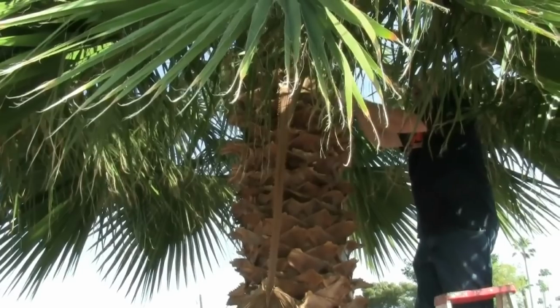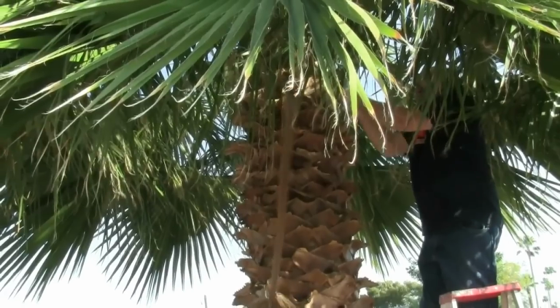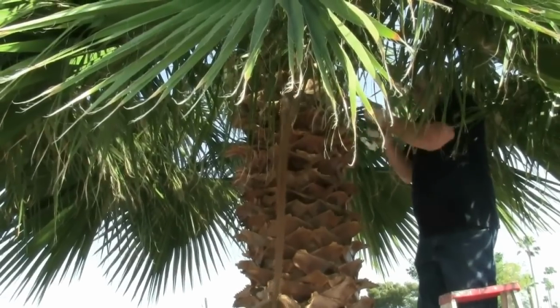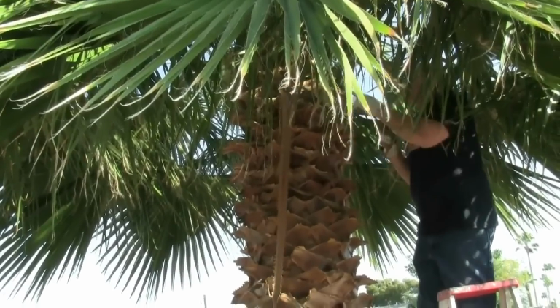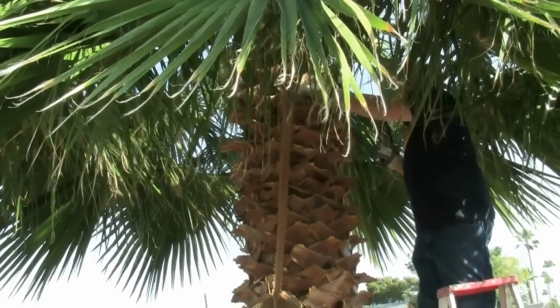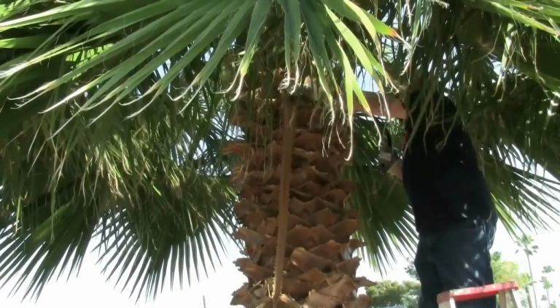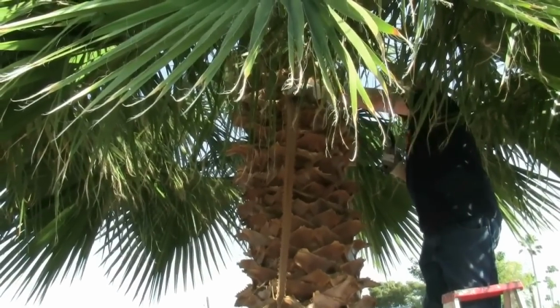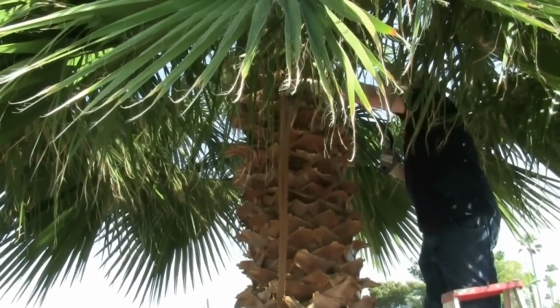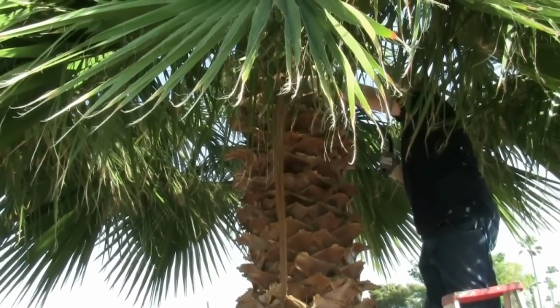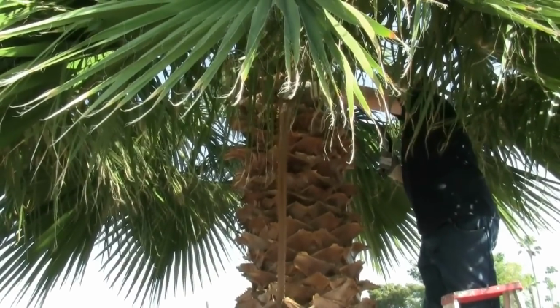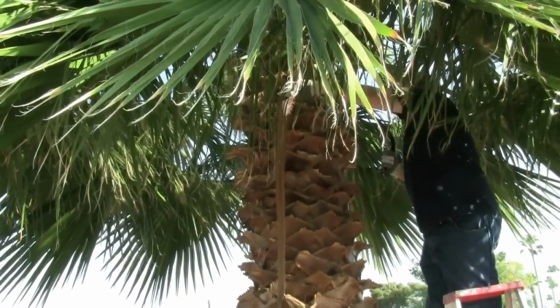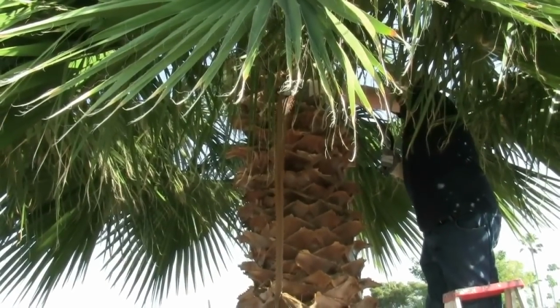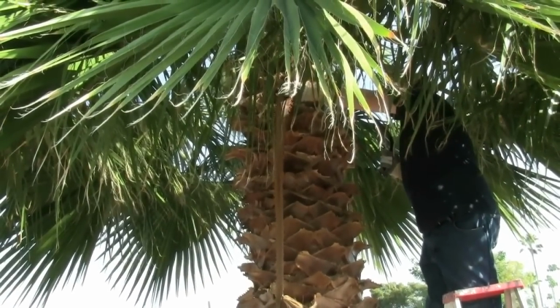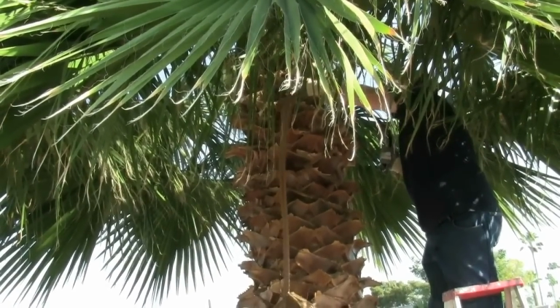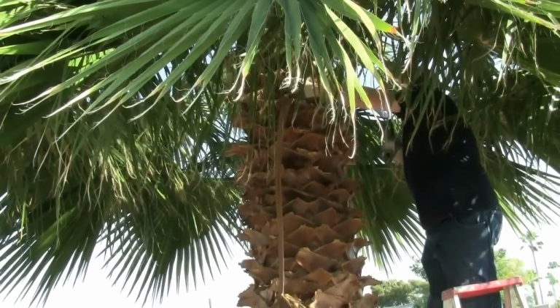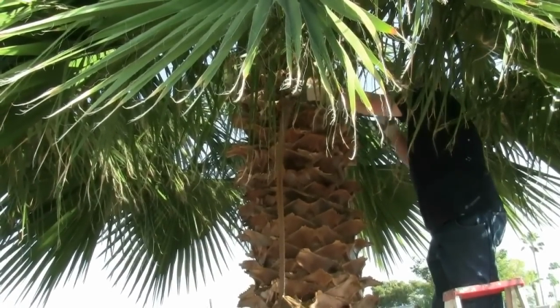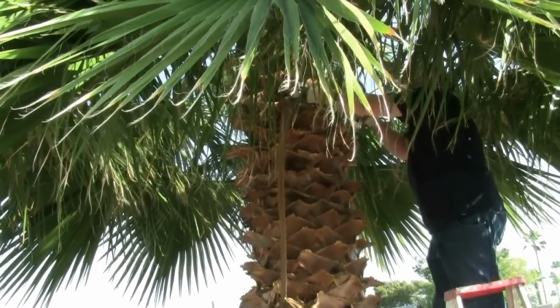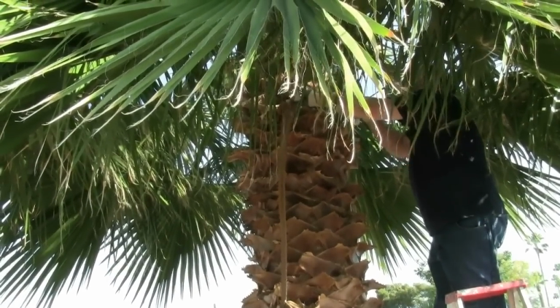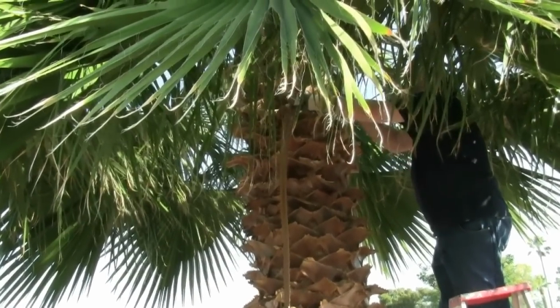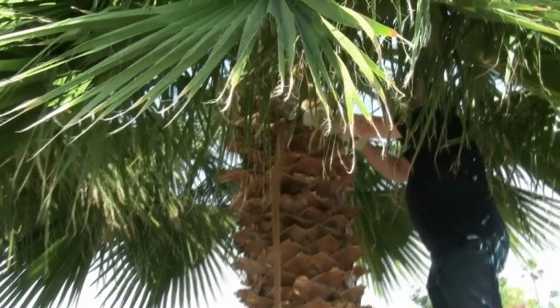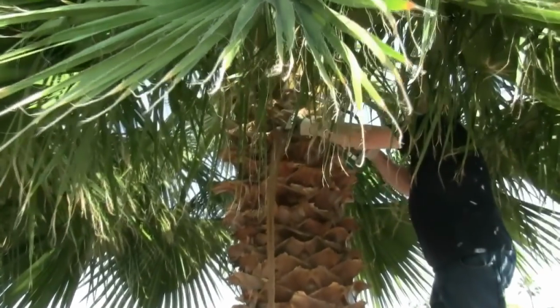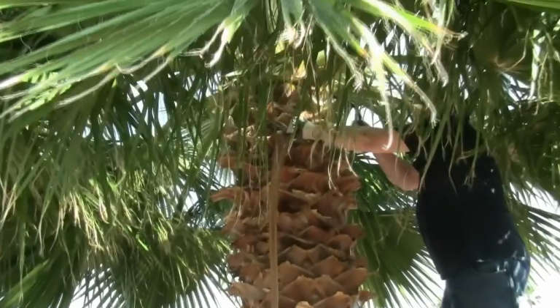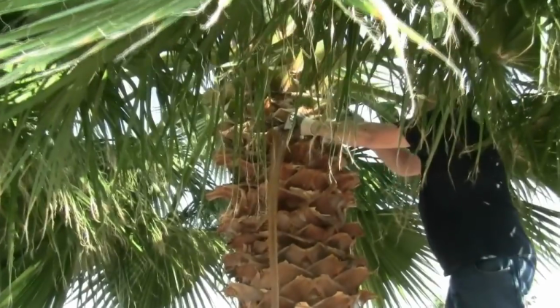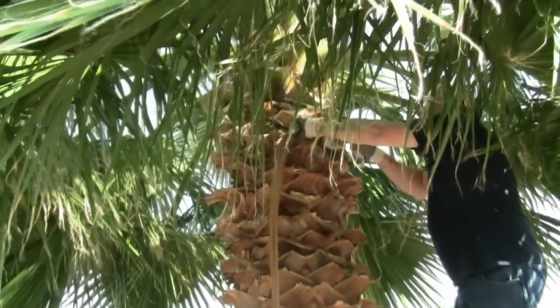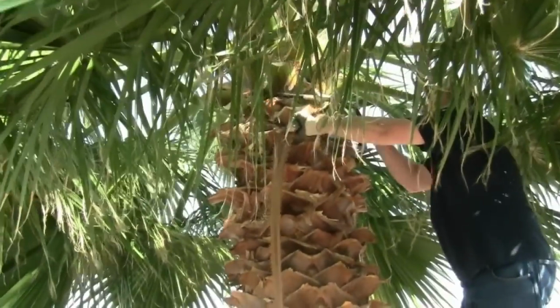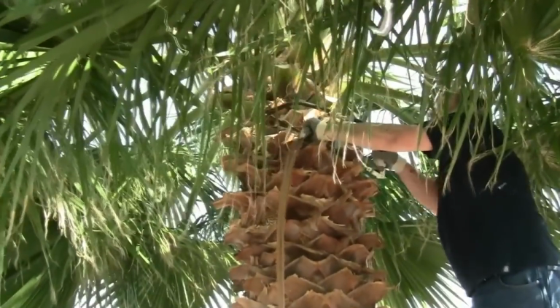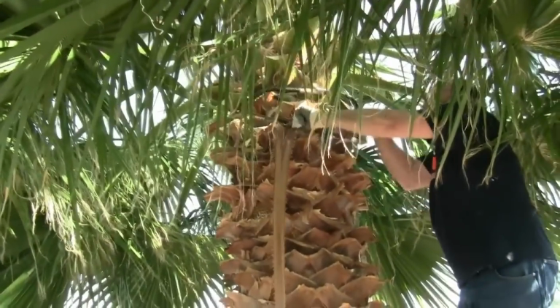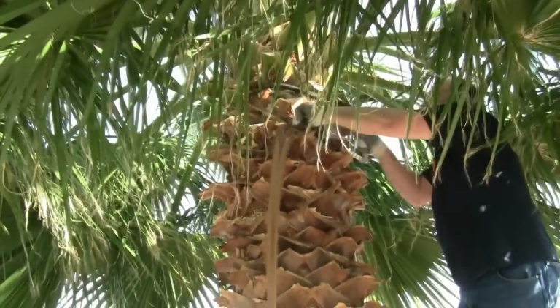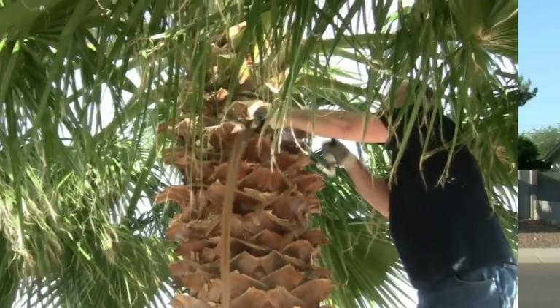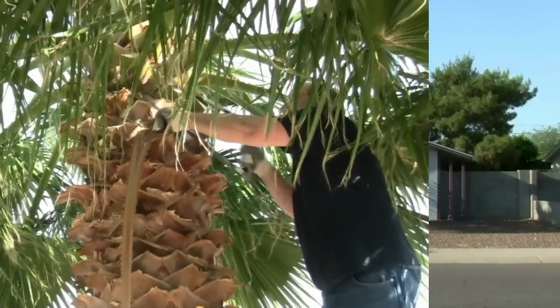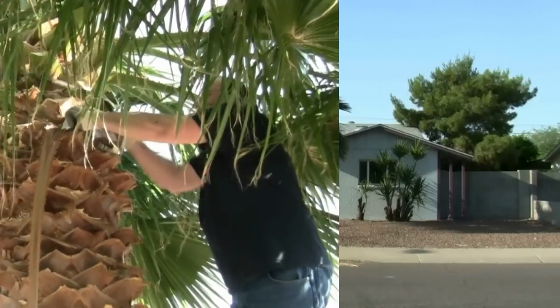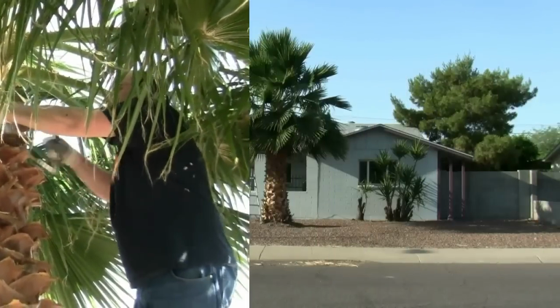Bob has made it all the way around the tree and cuts away the last of the fronds. The tree now won't need trimming again until next spring.